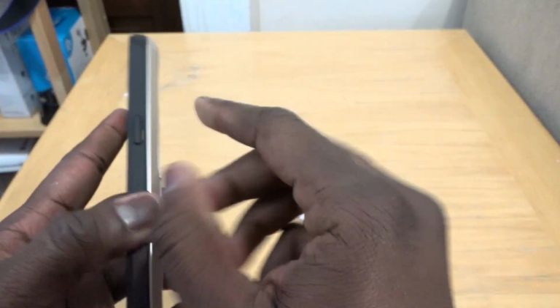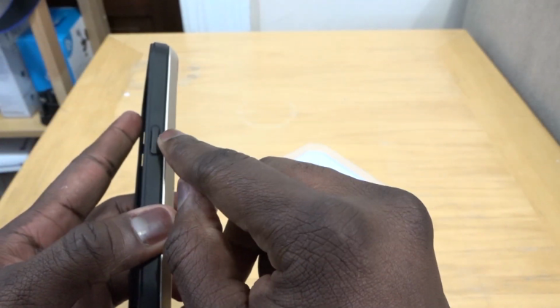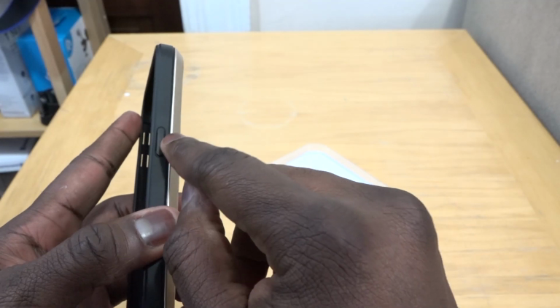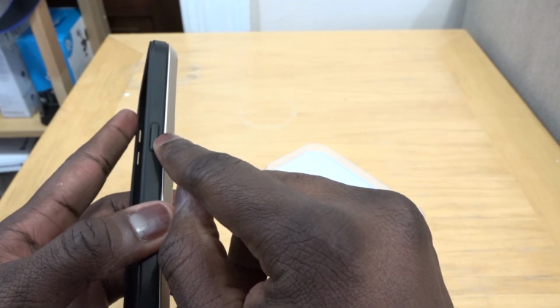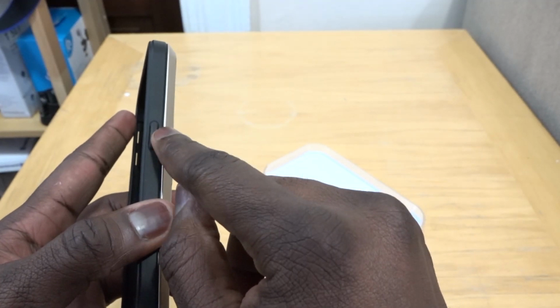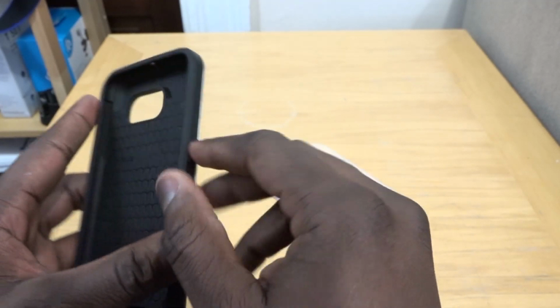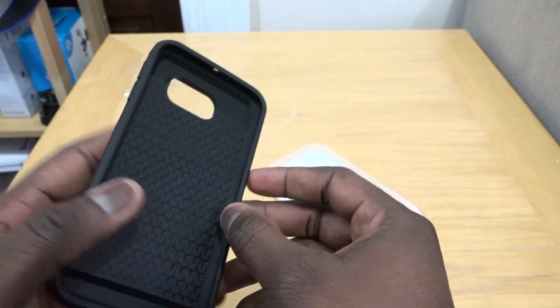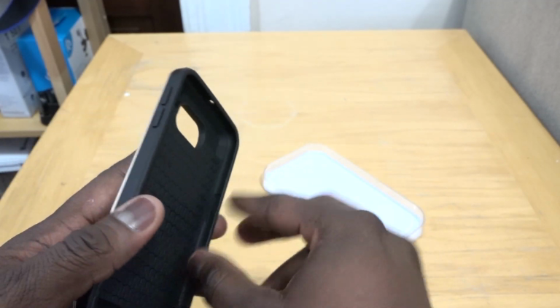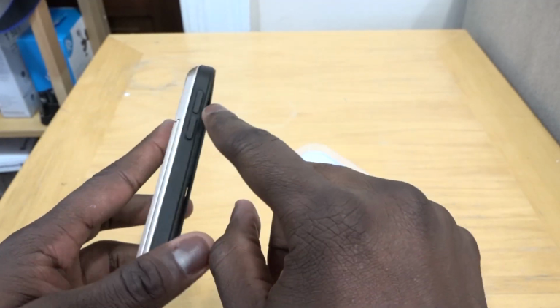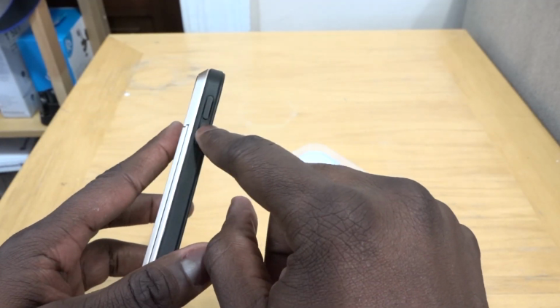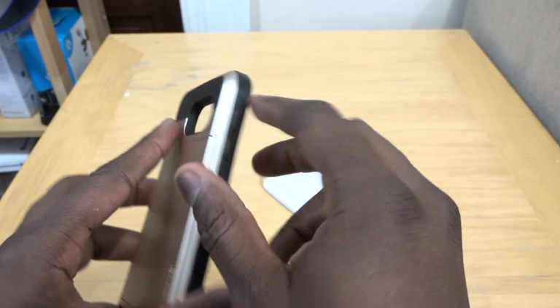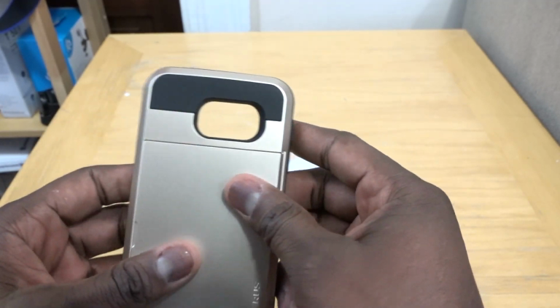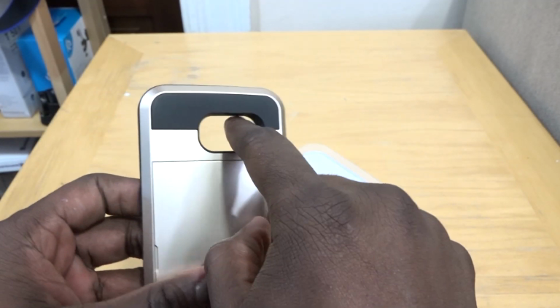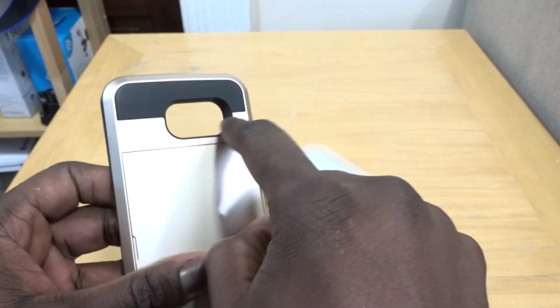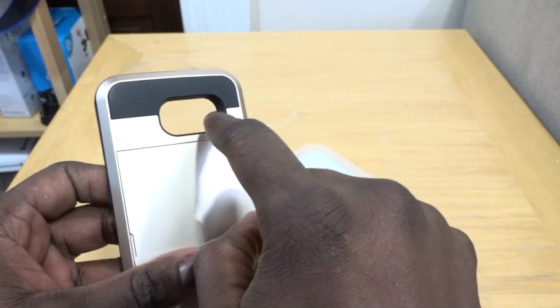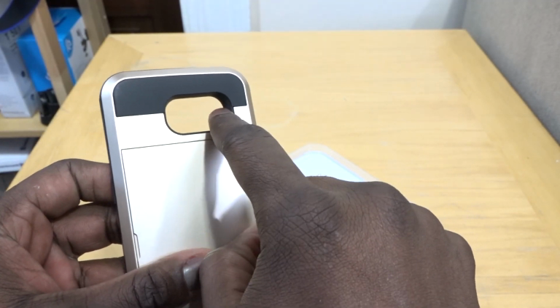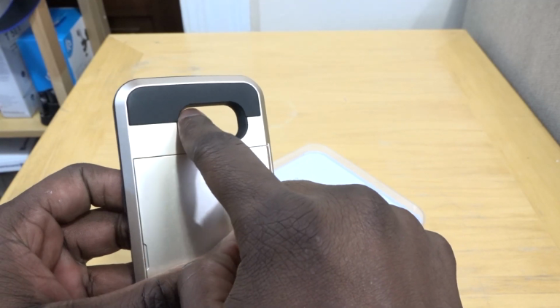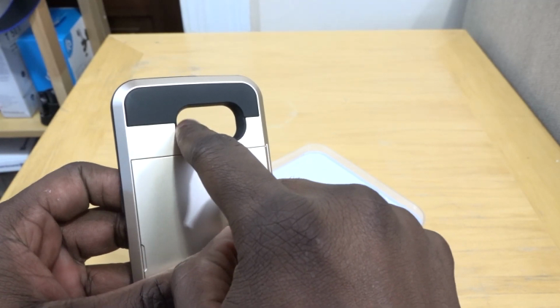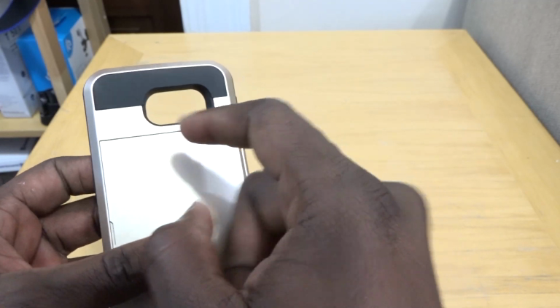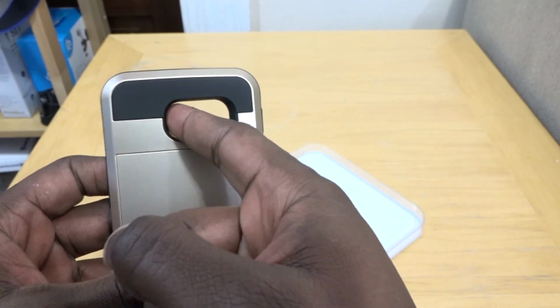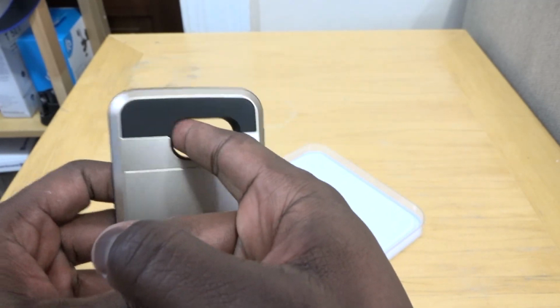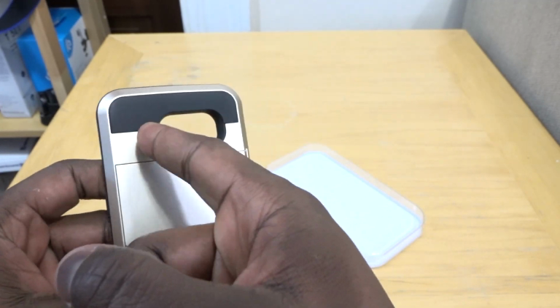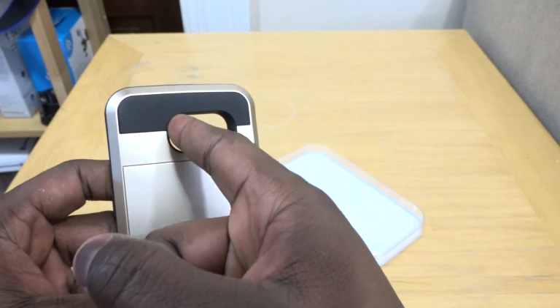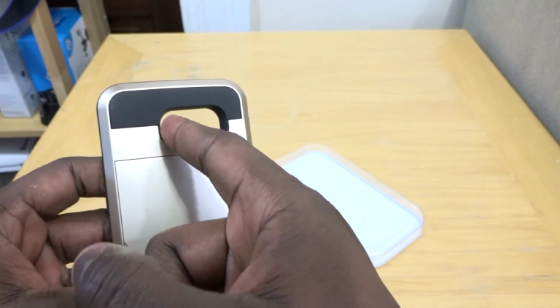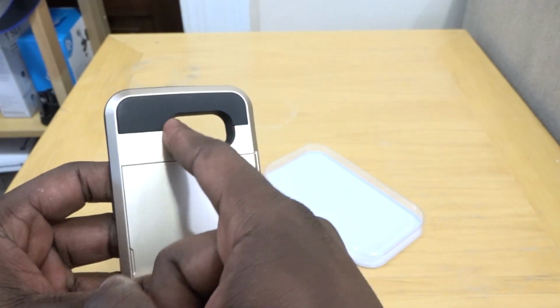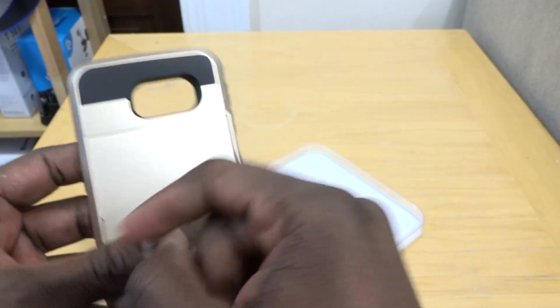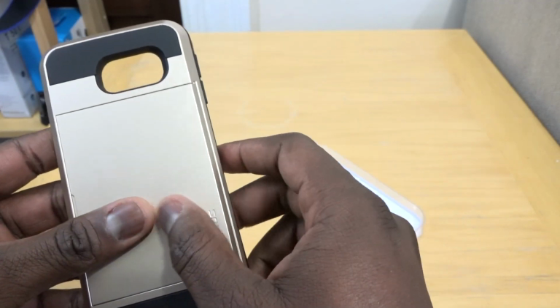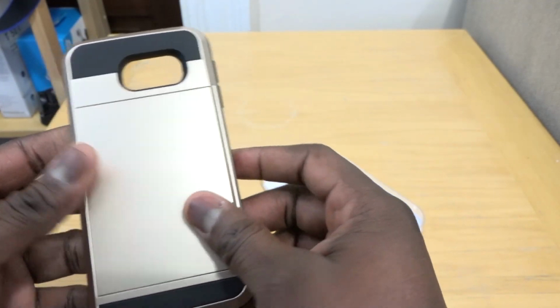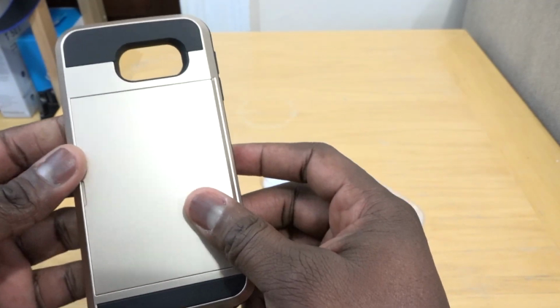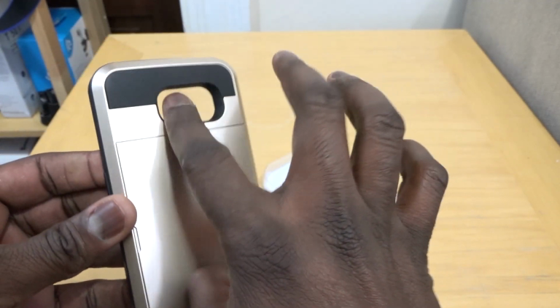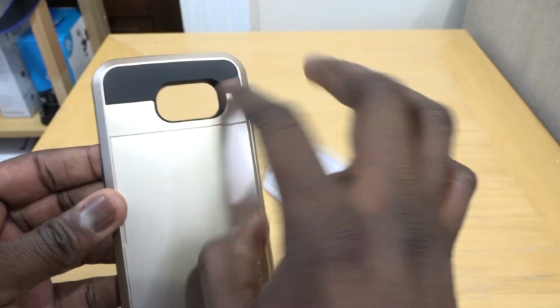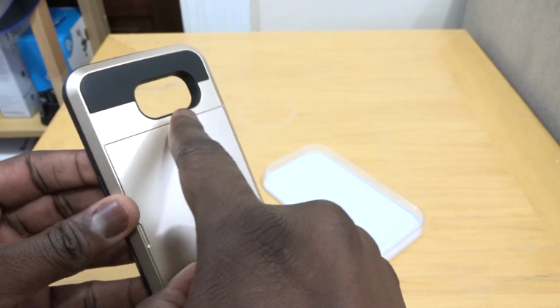Power button is on the right, volume rockers on the left, and there's a huge cutout for your camera, as well as your LED flash and fingerprint sensor right there.